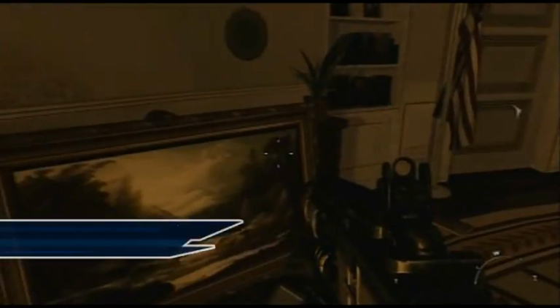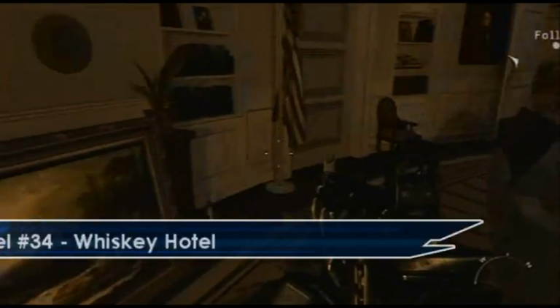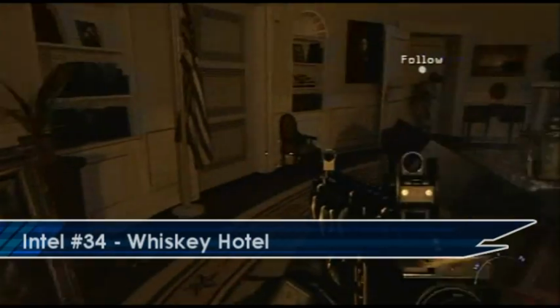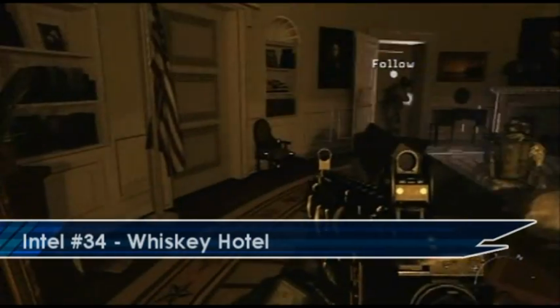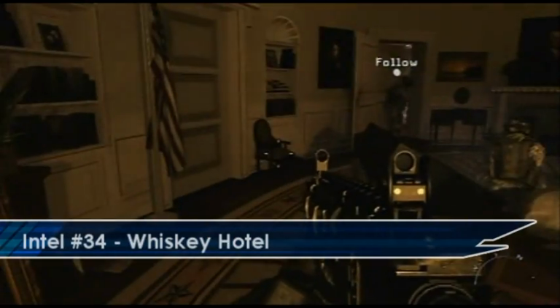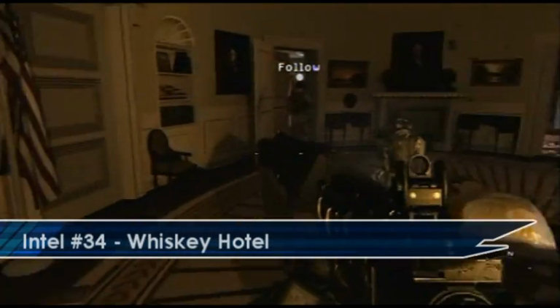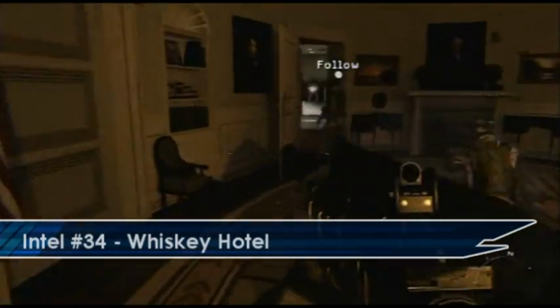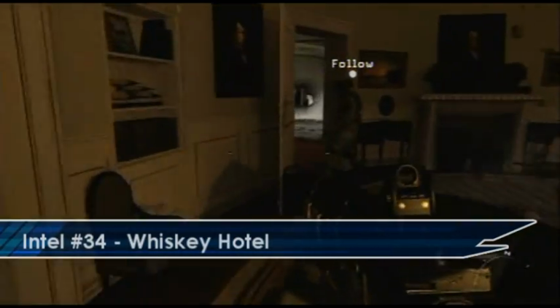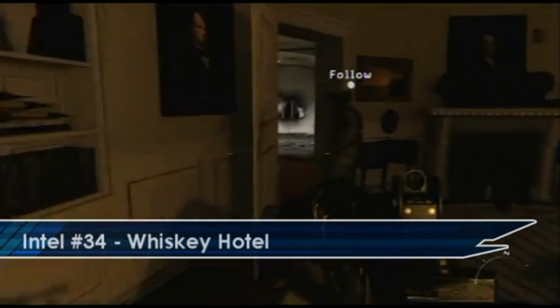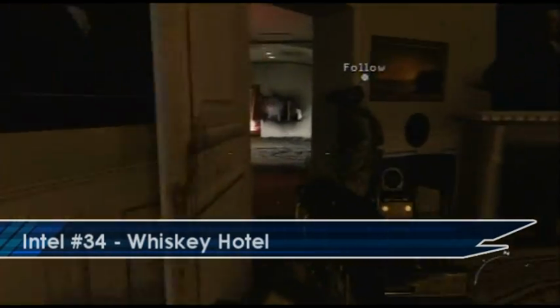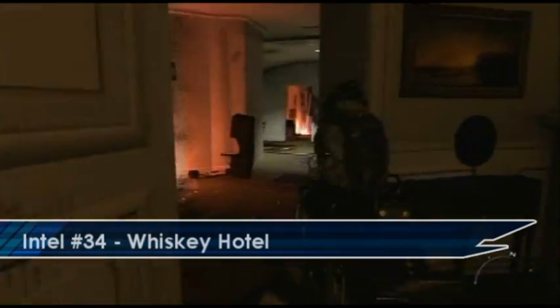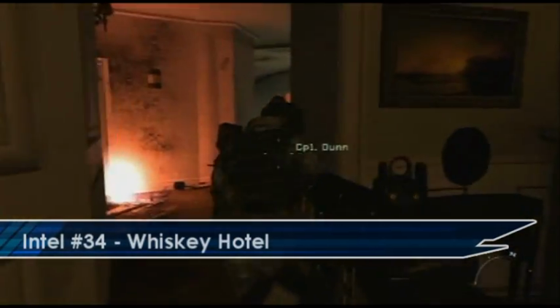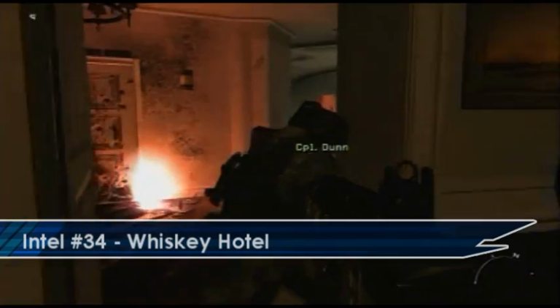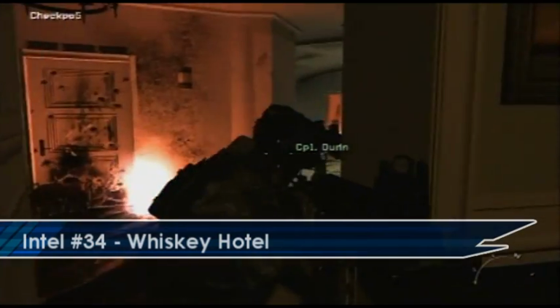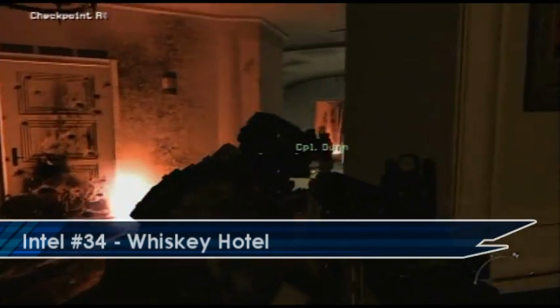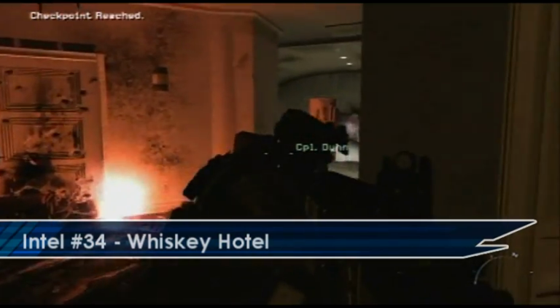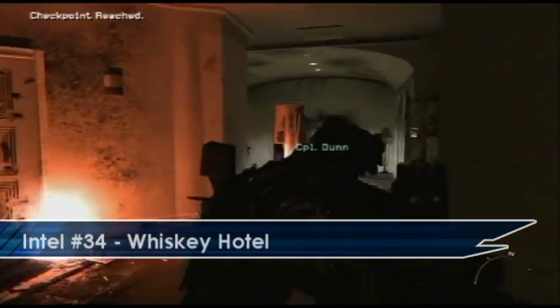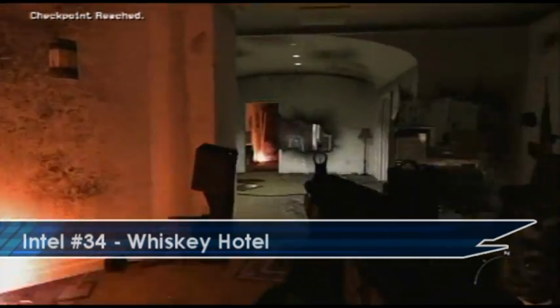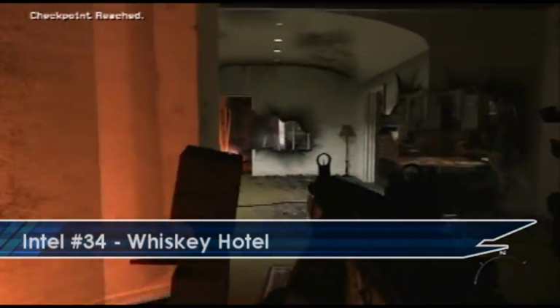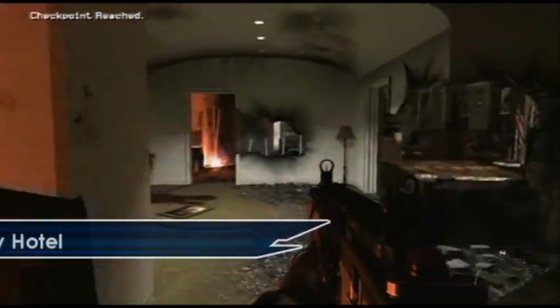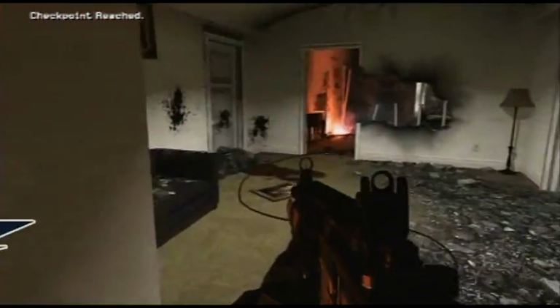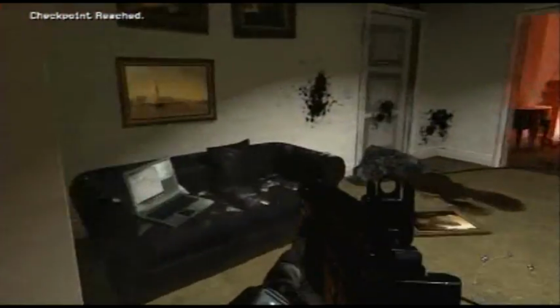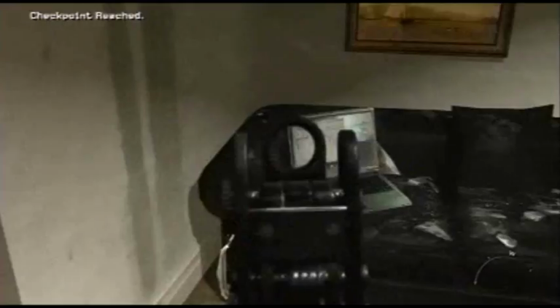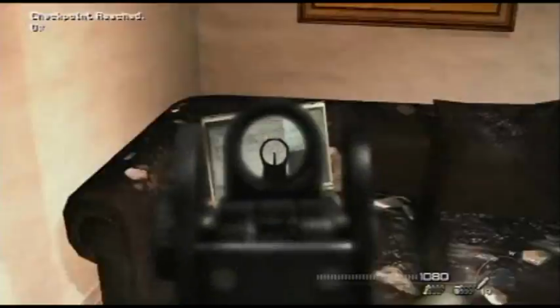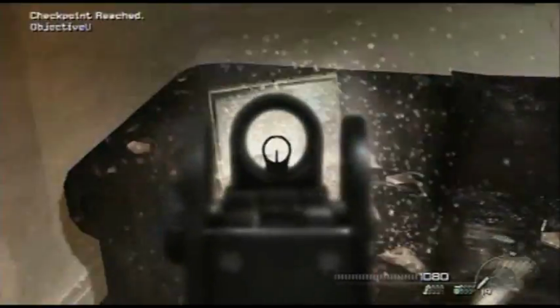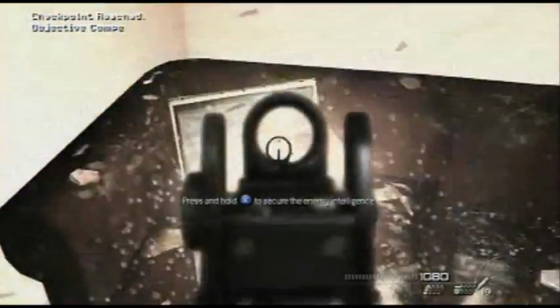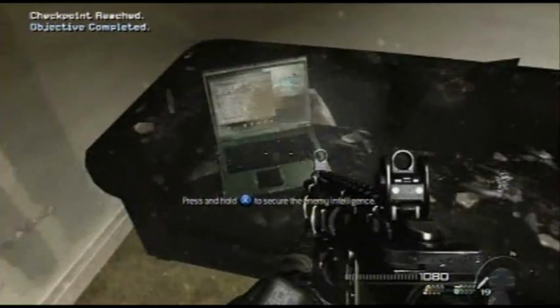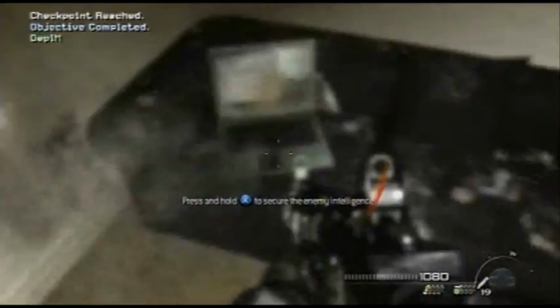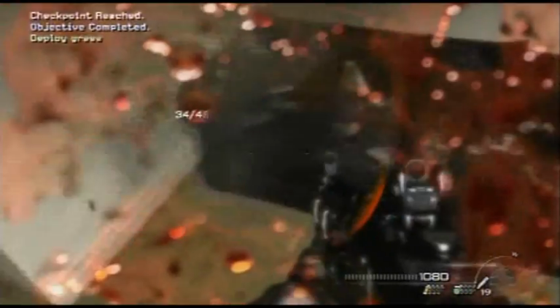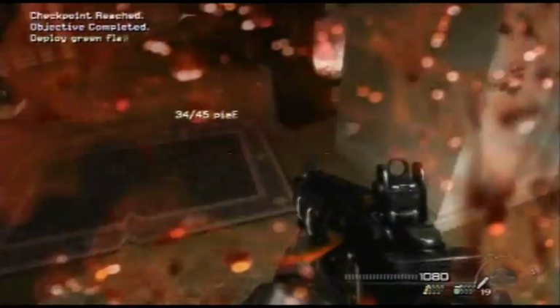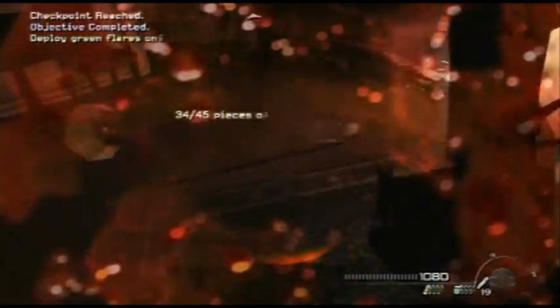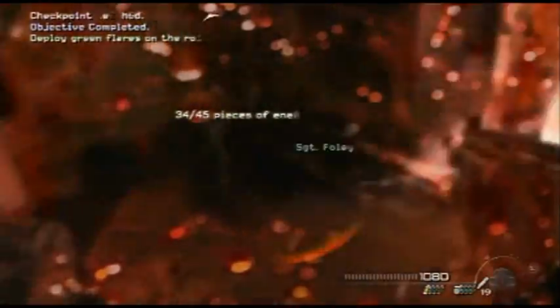Once you're in the hotel on the mission Whiskey Hotel, you'll get into an oval room where one of your teammates will have to blow open the door. If you go through that door and then turn left you'll find the Intel sat on a sofa.